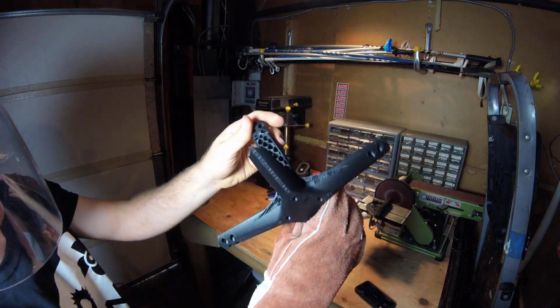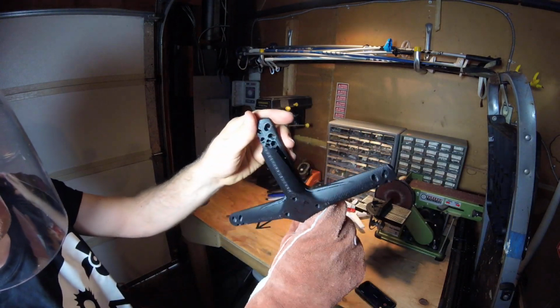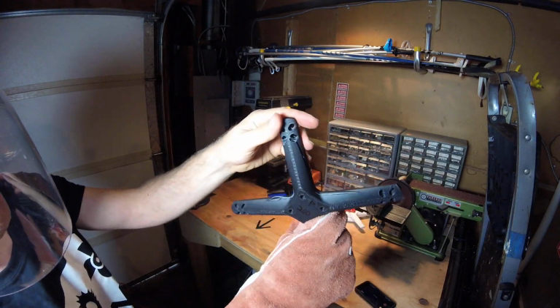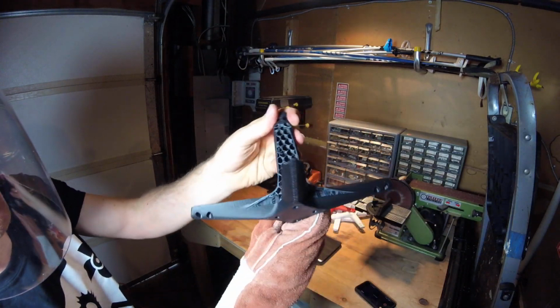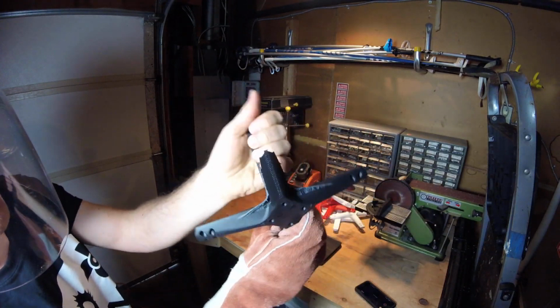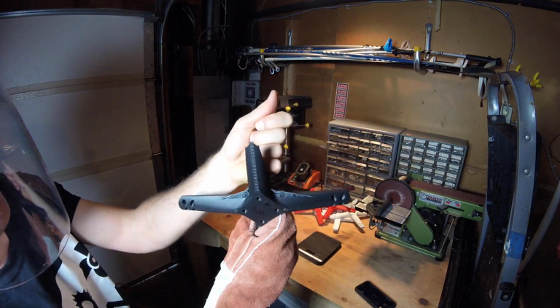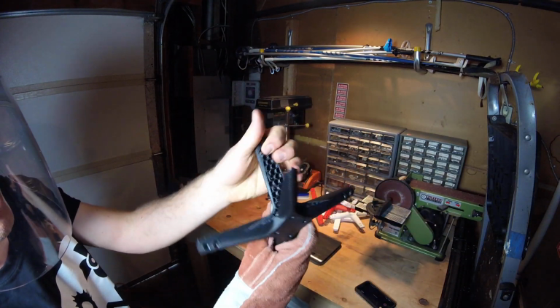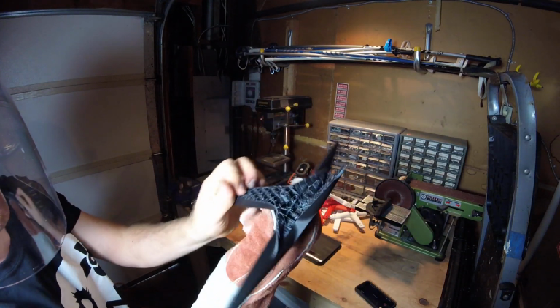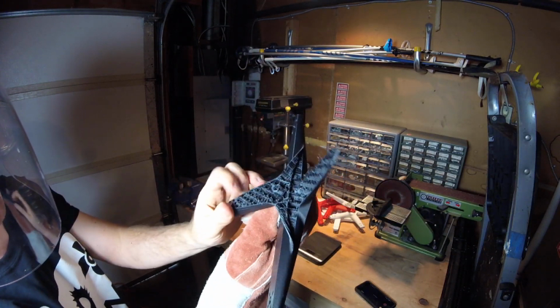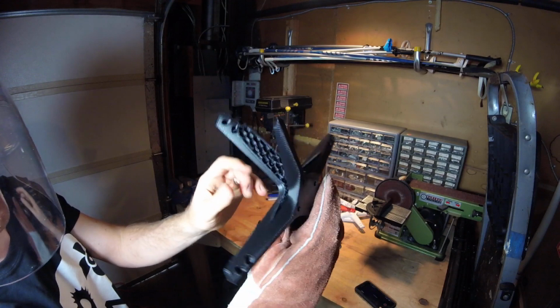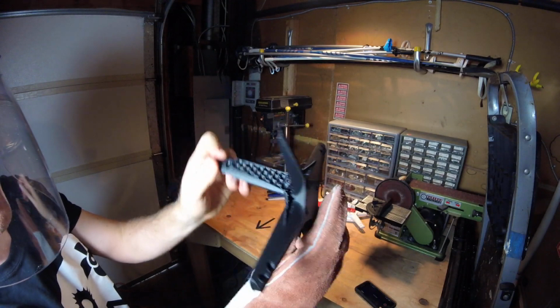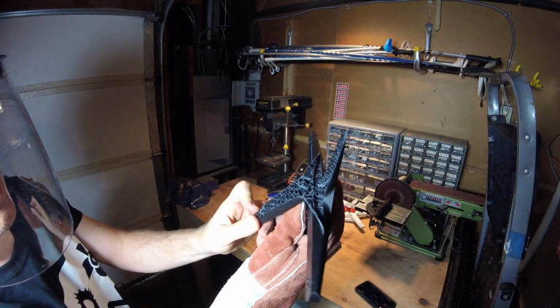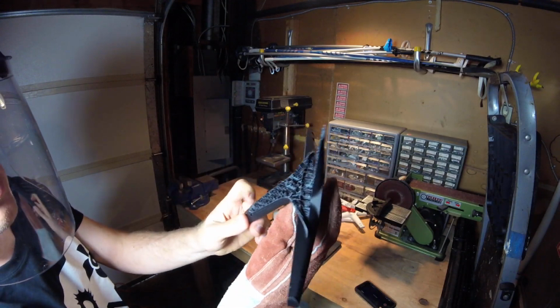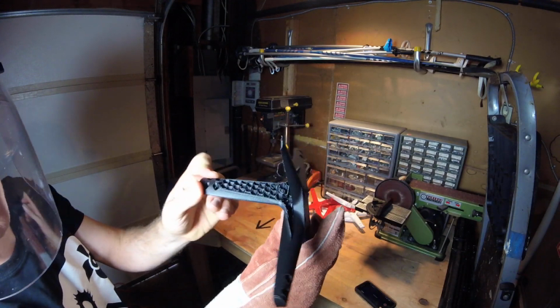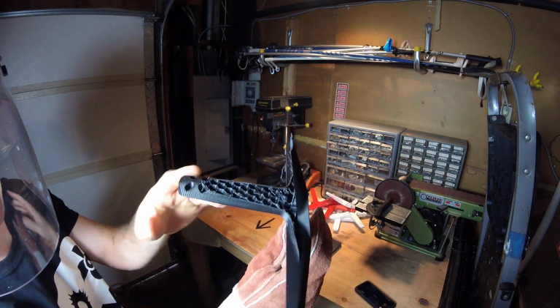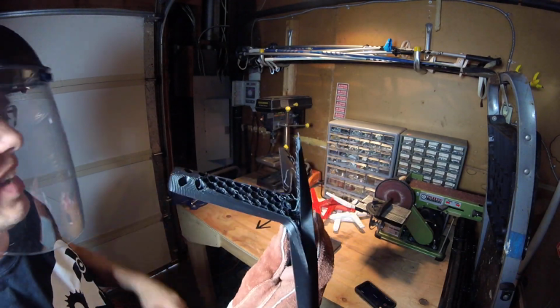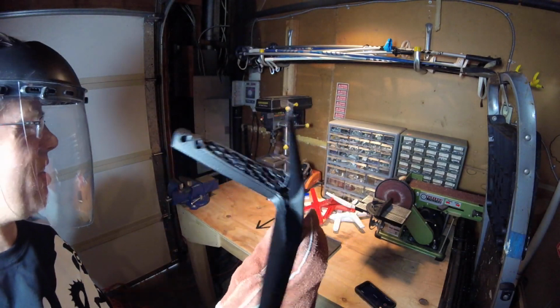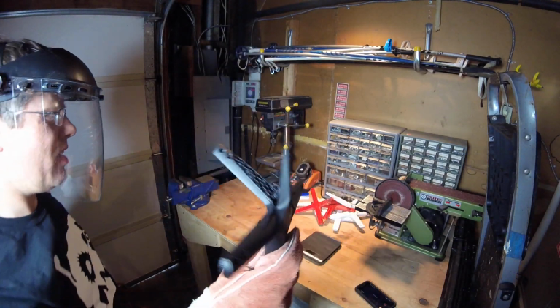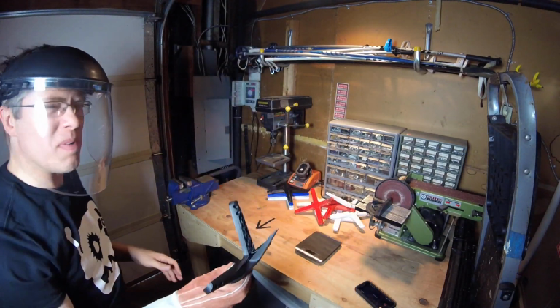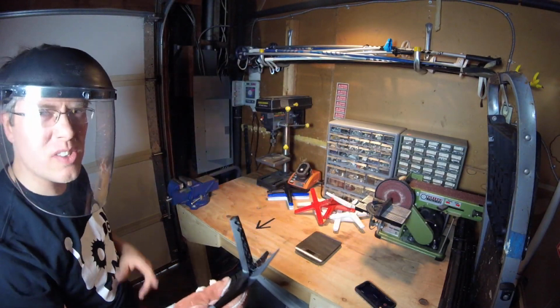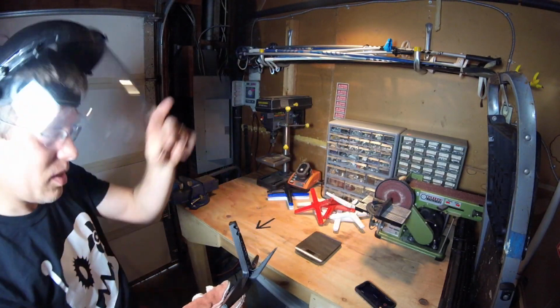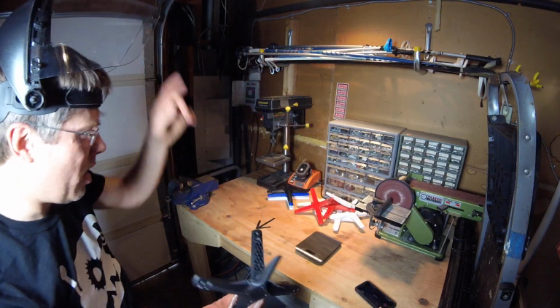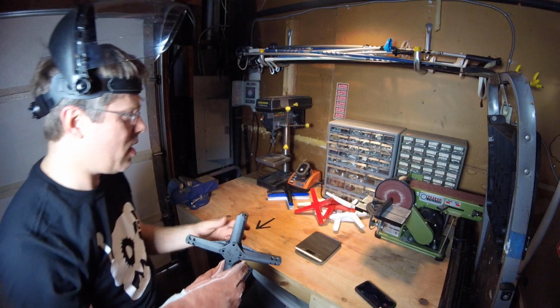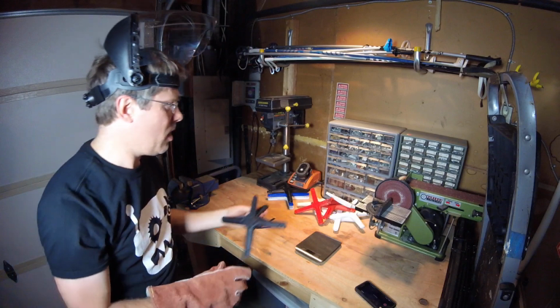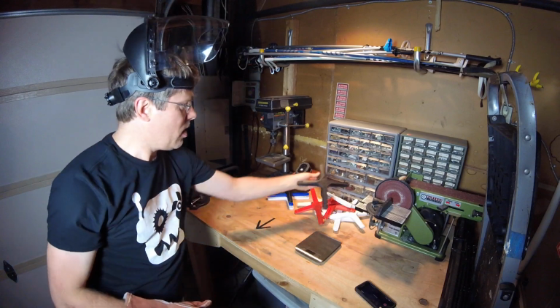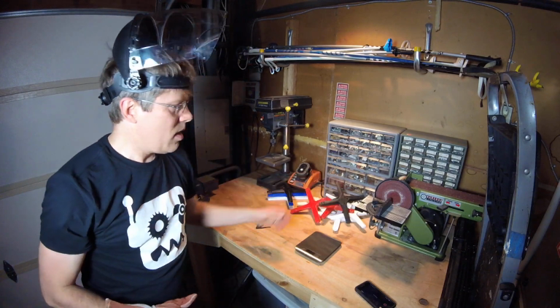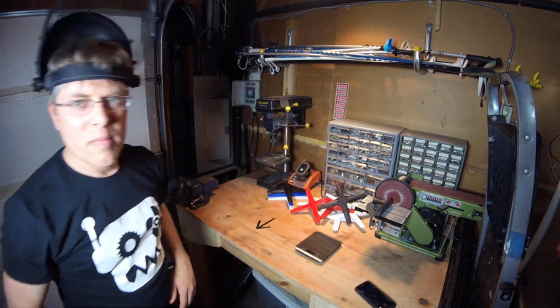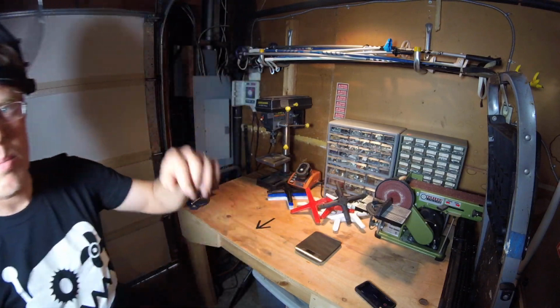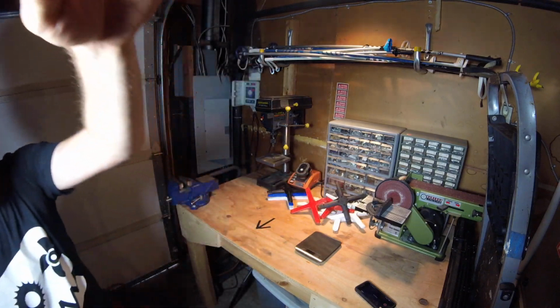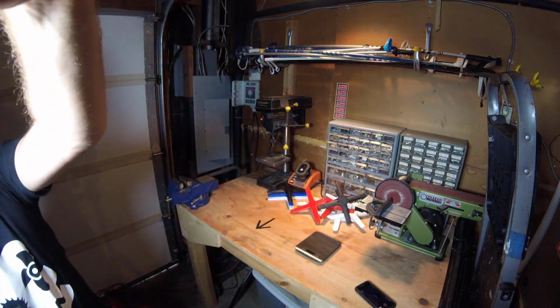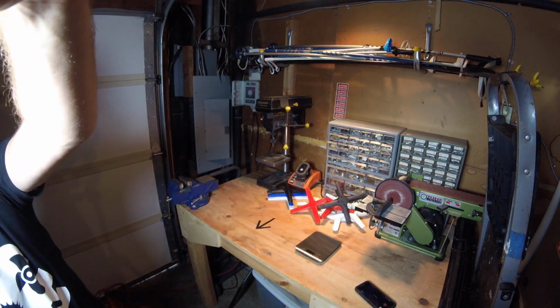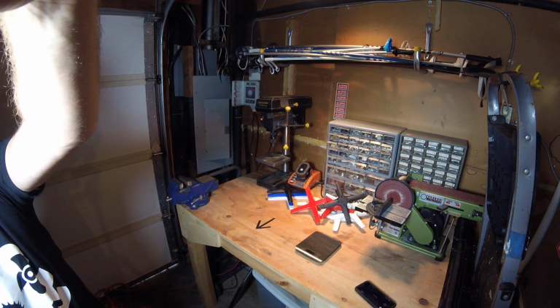I don't know, maybe this is something I've got to print hotter. I think I'm printing this at like 280, 290, maybe 300 — pretty hot. Need some more work there, might be able to process it differently.